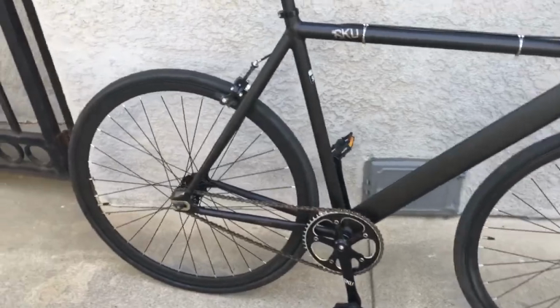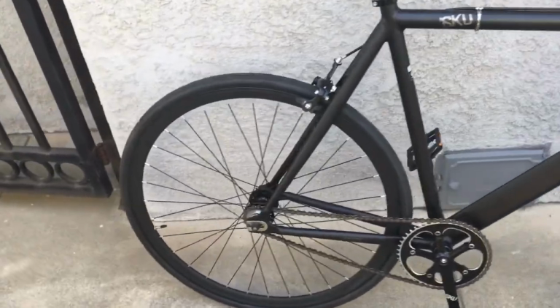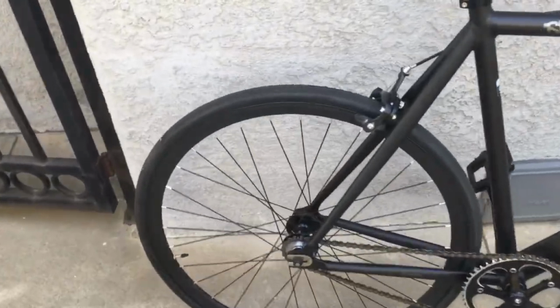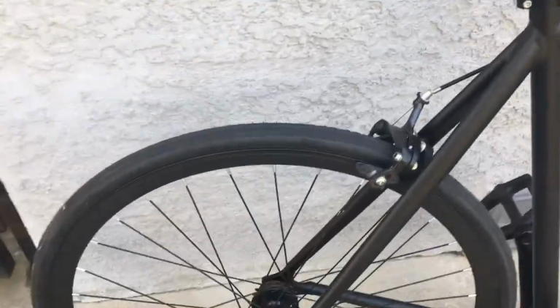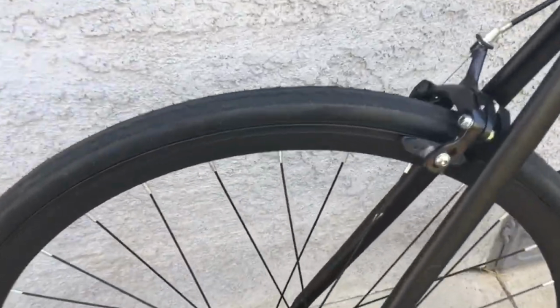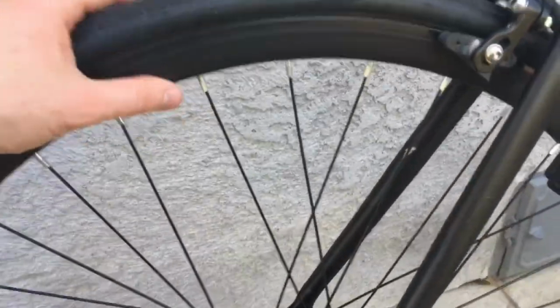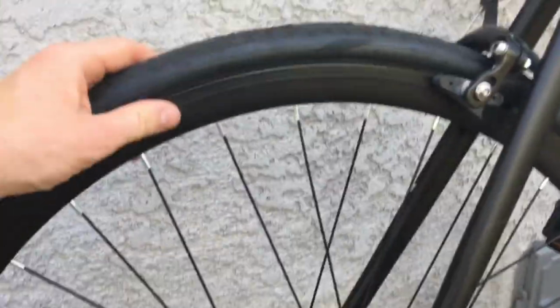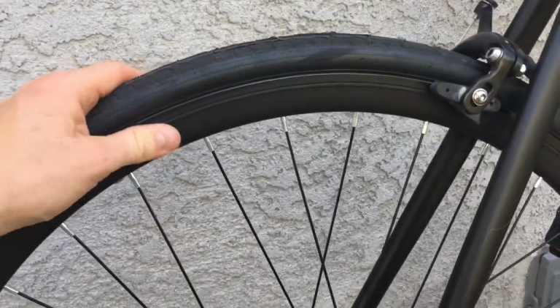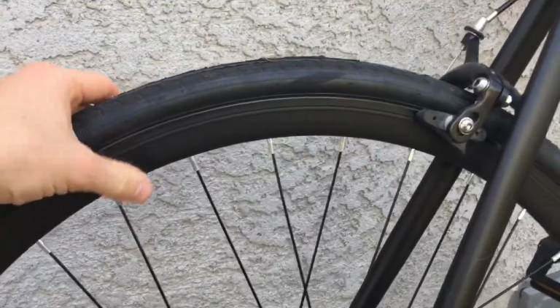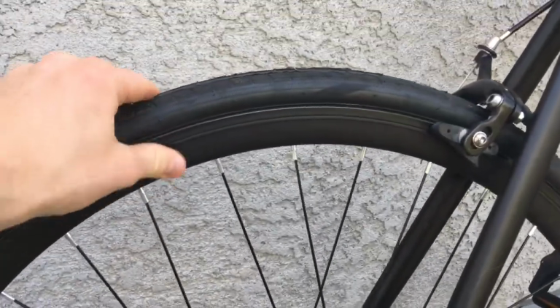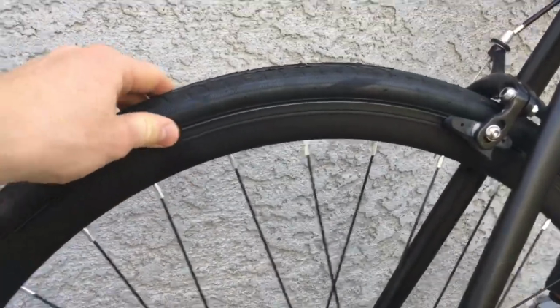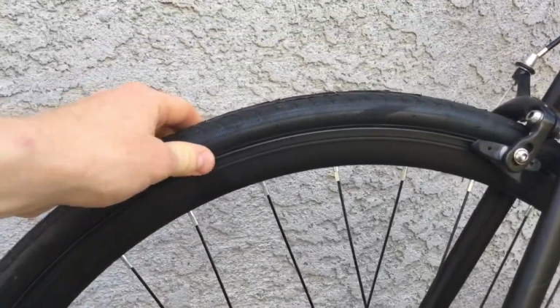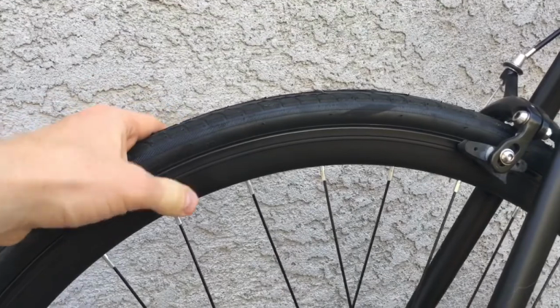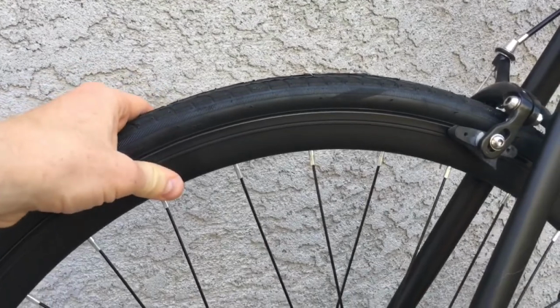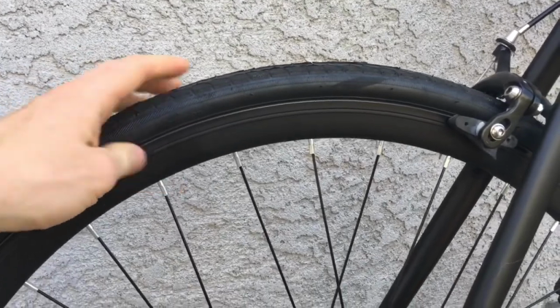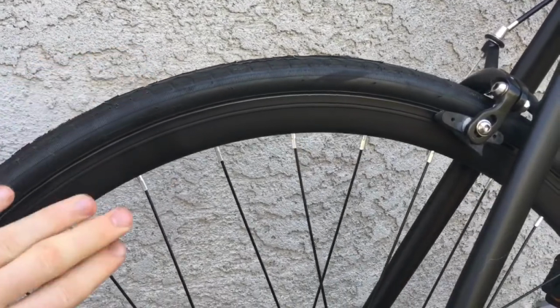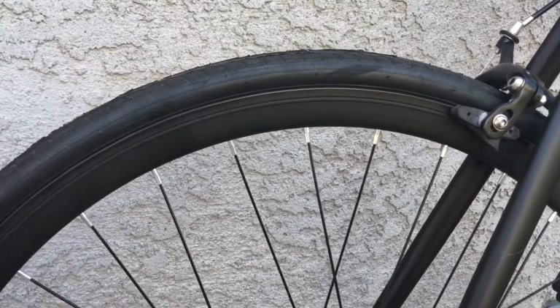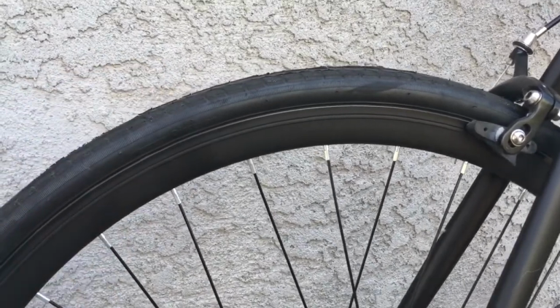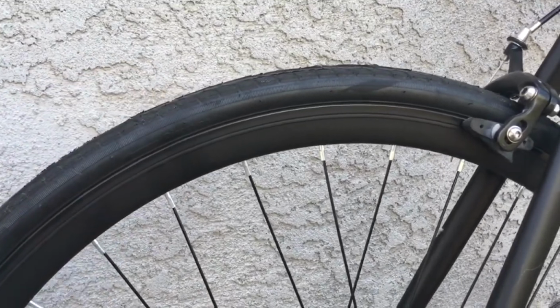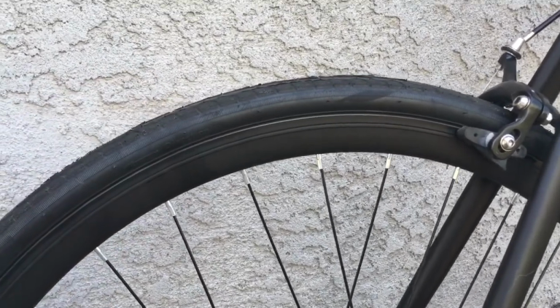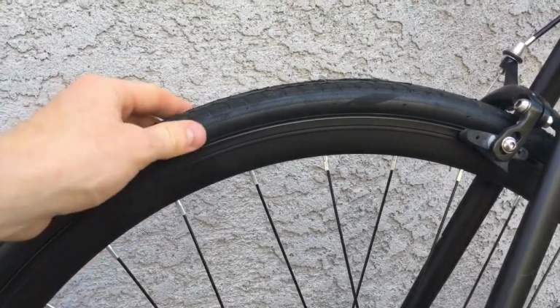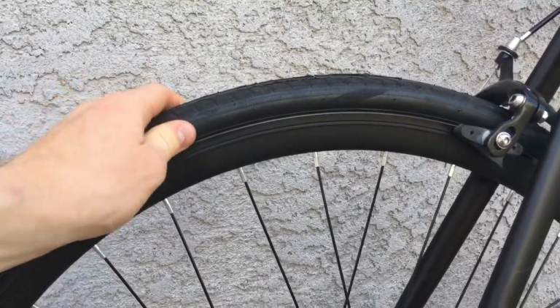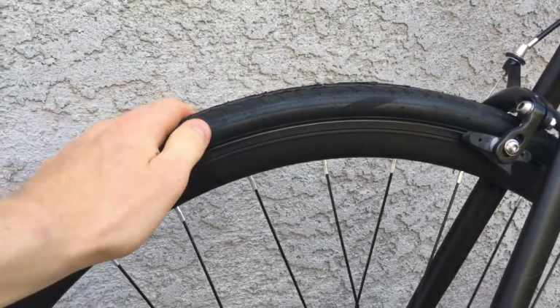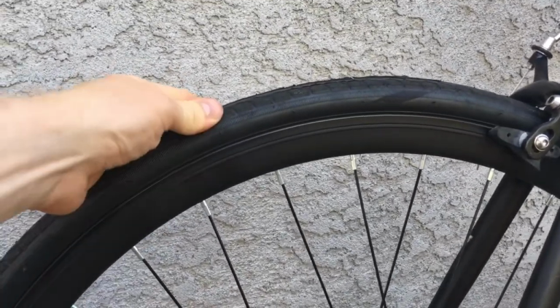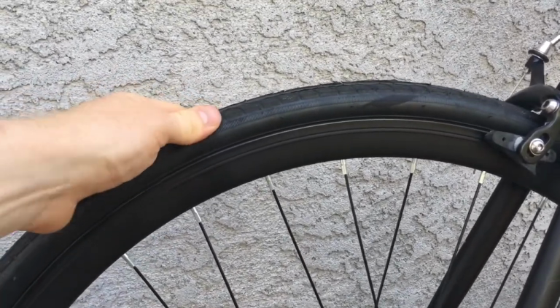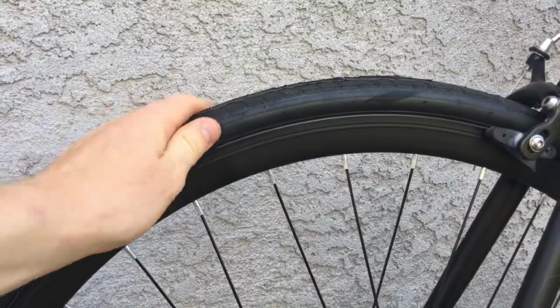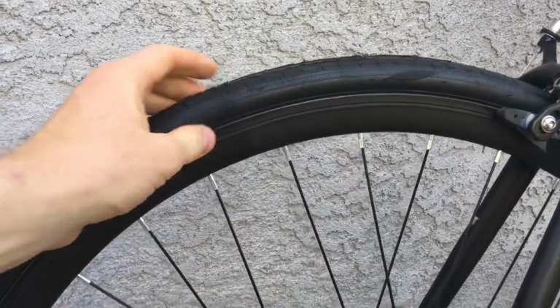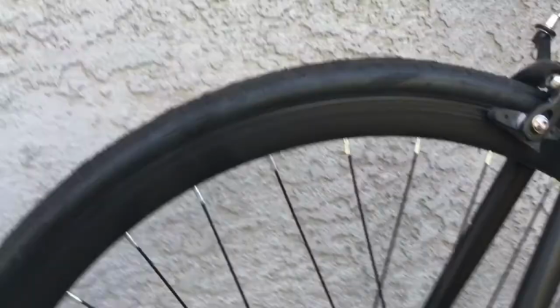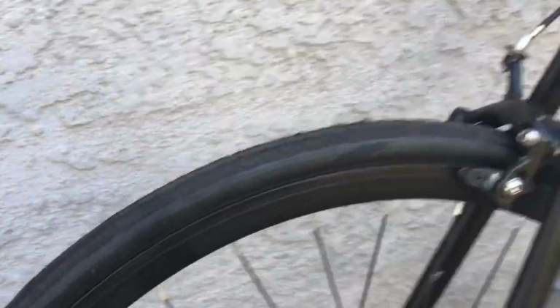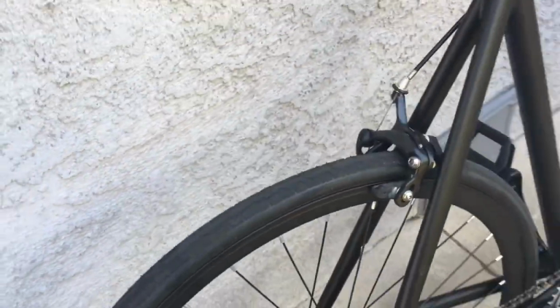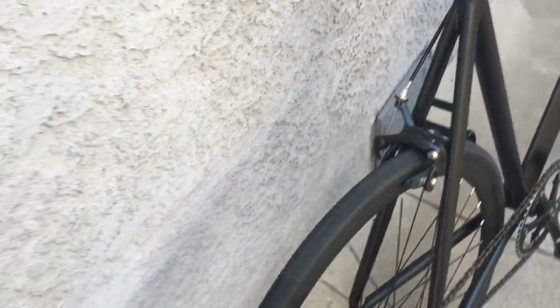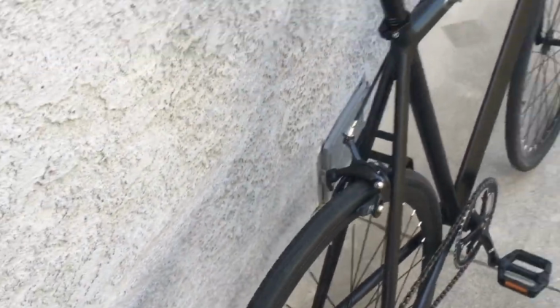The rims are also pretty cool — they're not too deep, which I actually kind of like. They're fairly narrow and matte black, which is cool and low key. The tires are 25mm, so they're right in the middle — perfect for street riding.